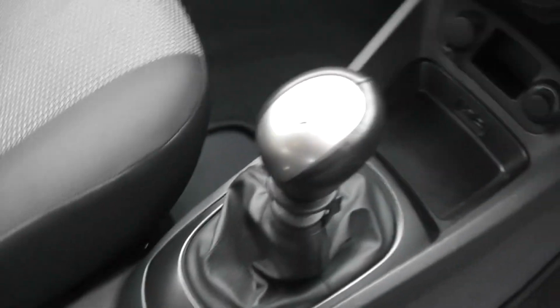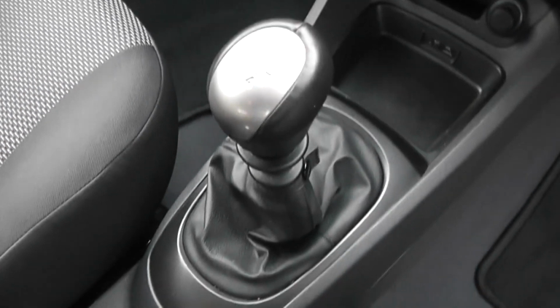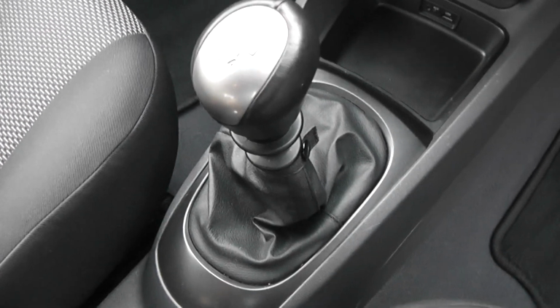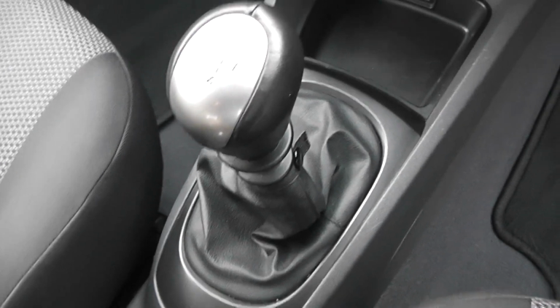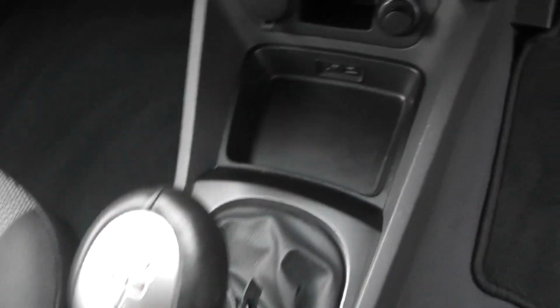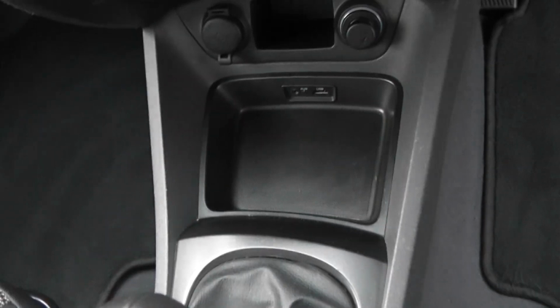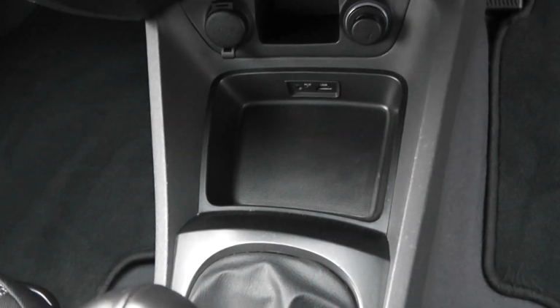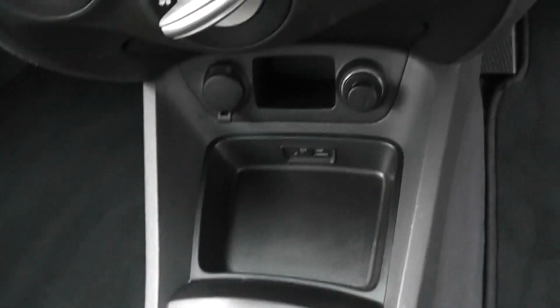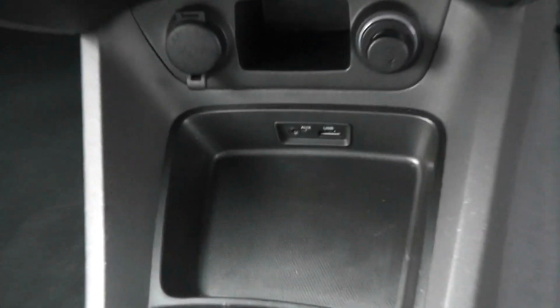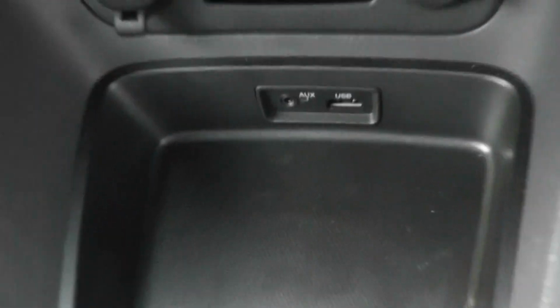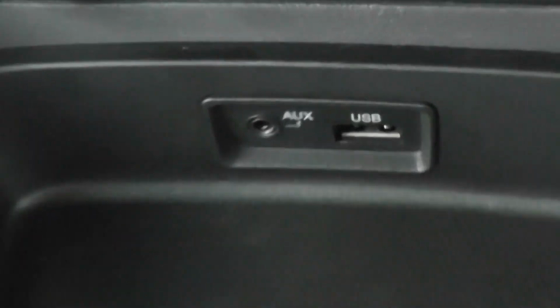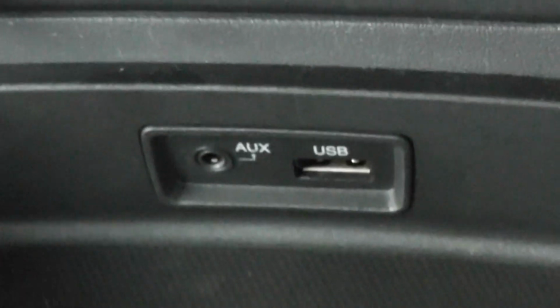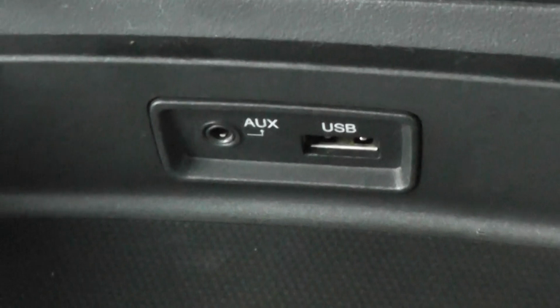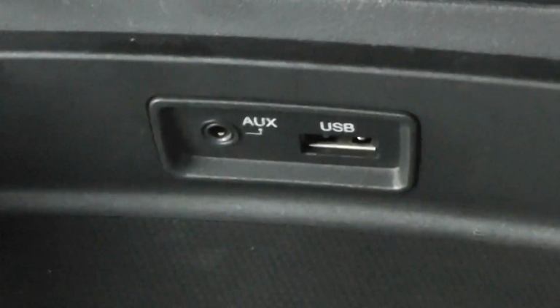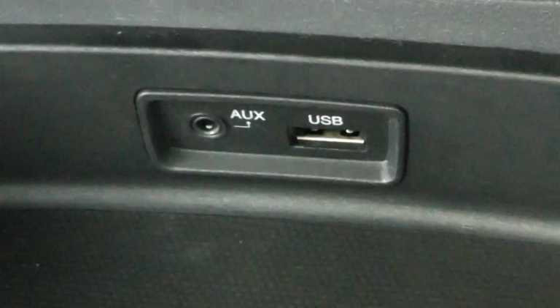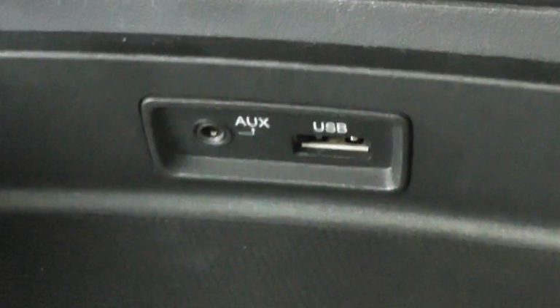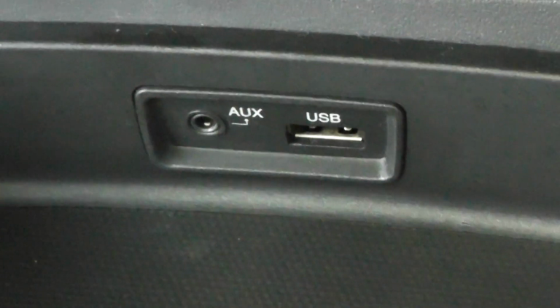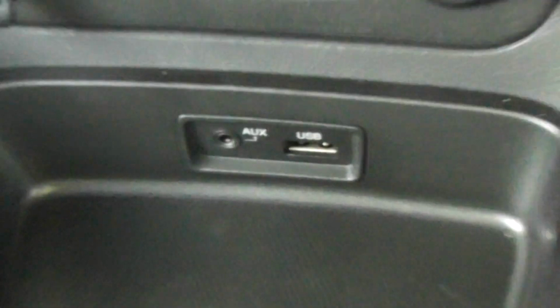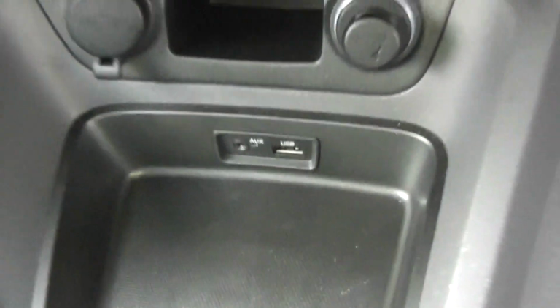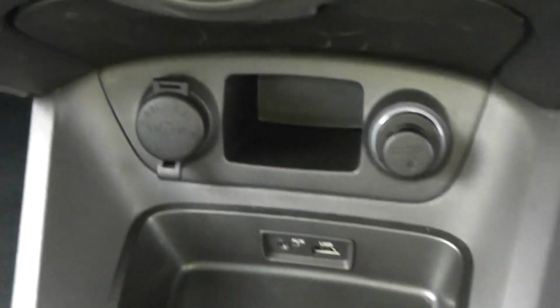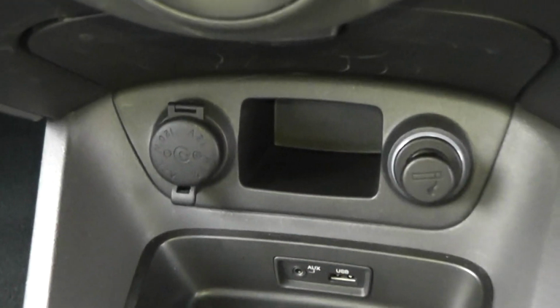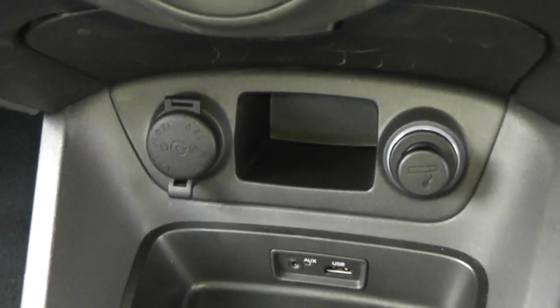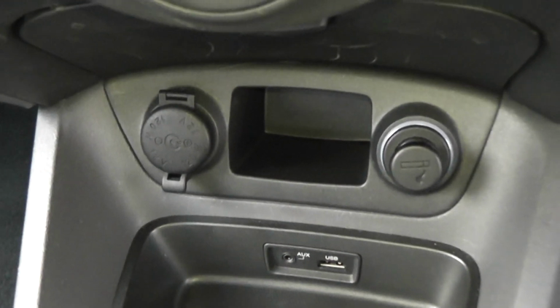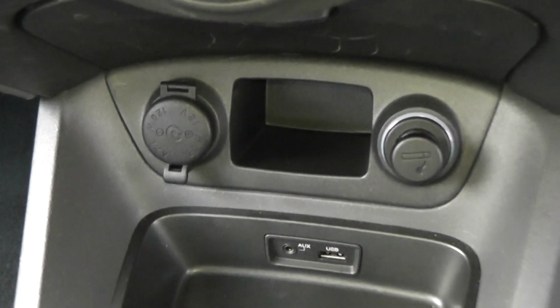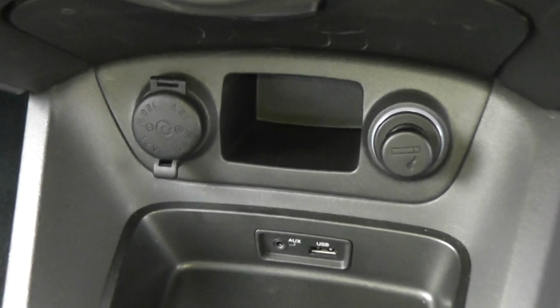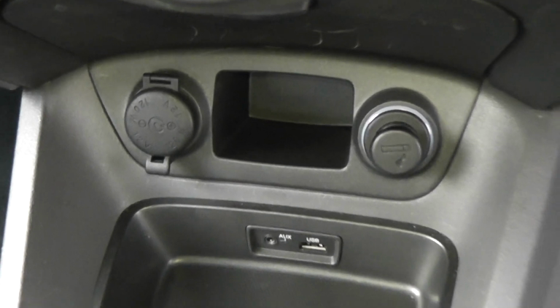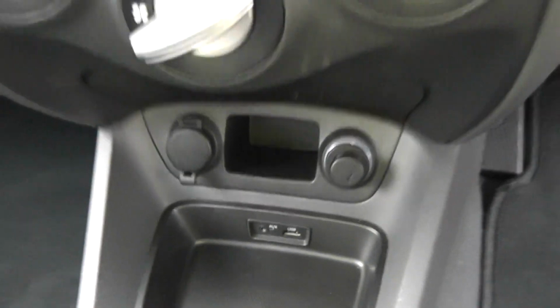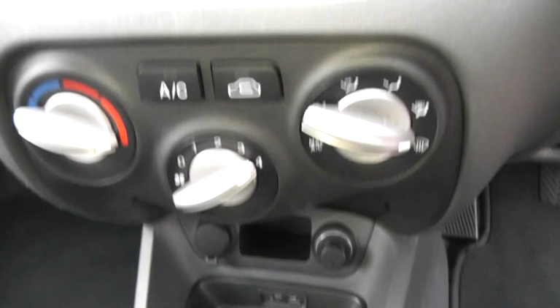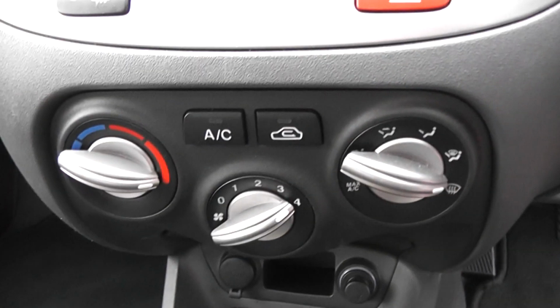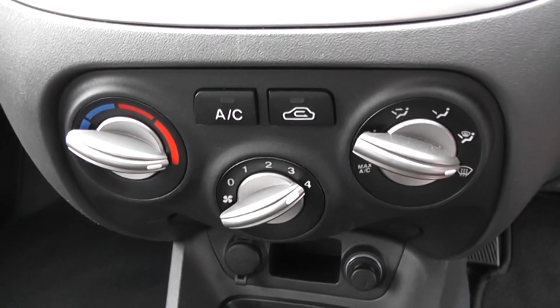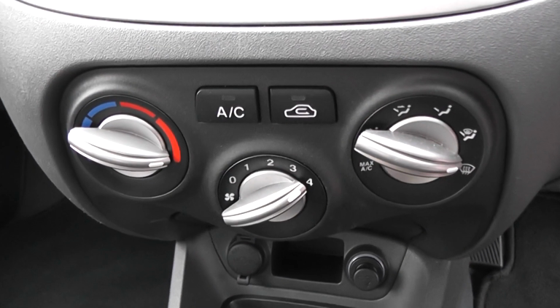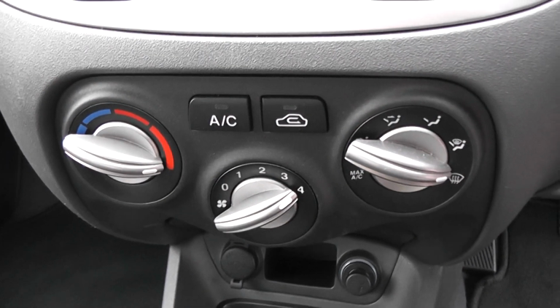There's a 5-speed manual transmission, there's more storage in front of that, as well as an AUX slot and USB slot for iPods, so you can connect your iPod and listen to your music if you wish. You have a 12-volt power outlet and a cigarette lighter on the right.